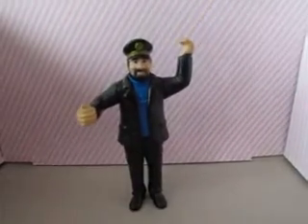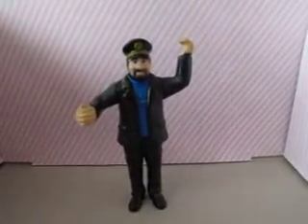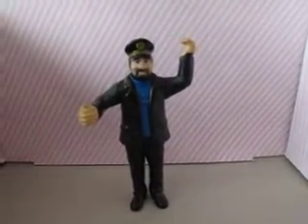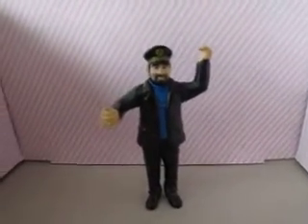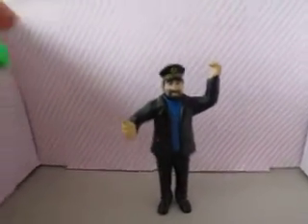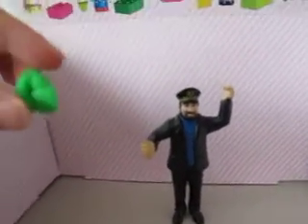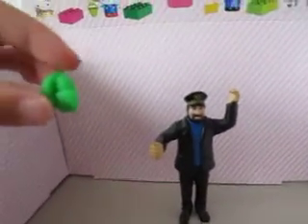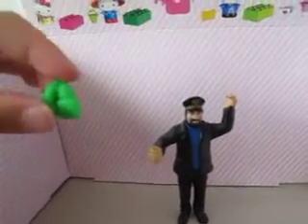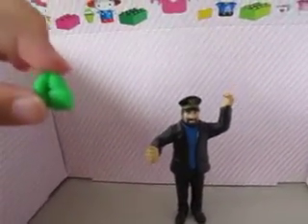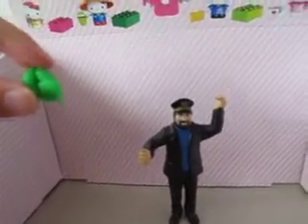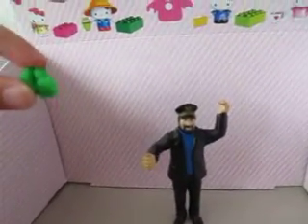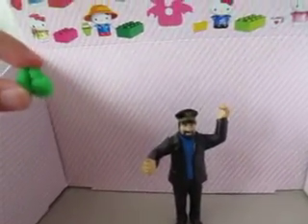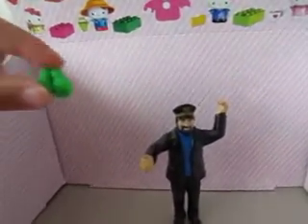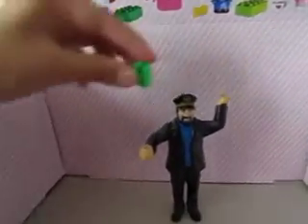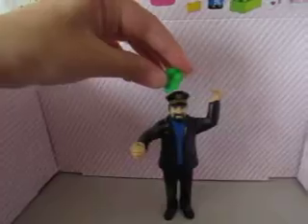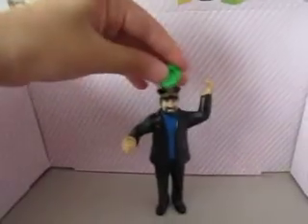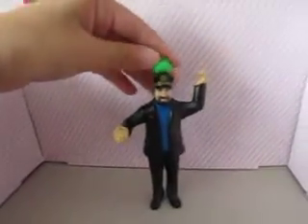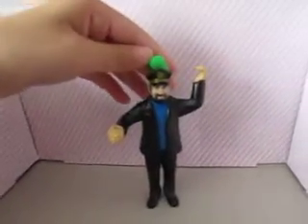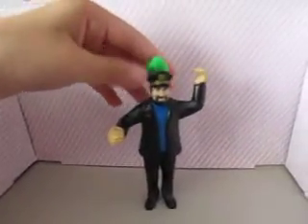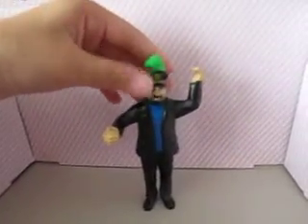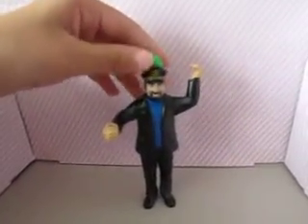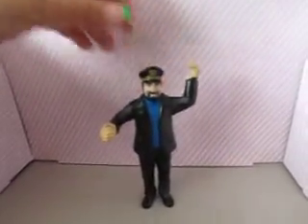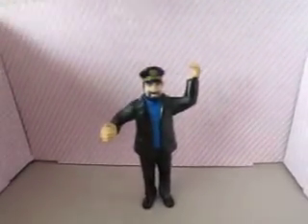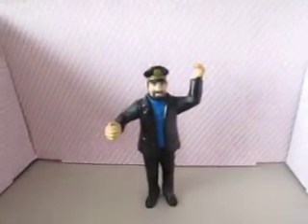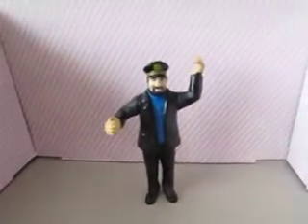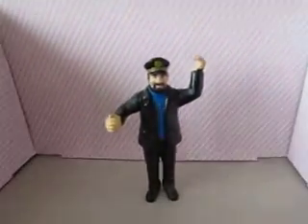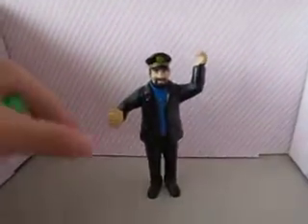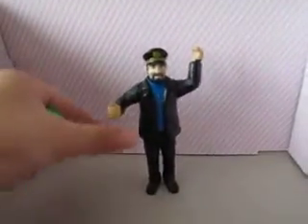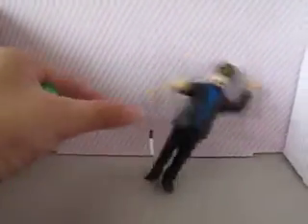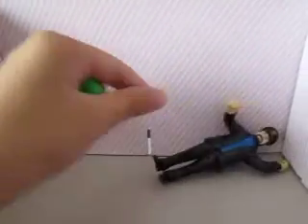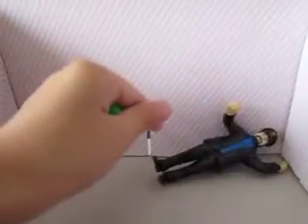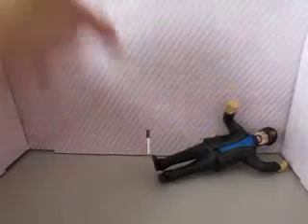First, we need... Play-Doh. What is that? Oops. Yes.